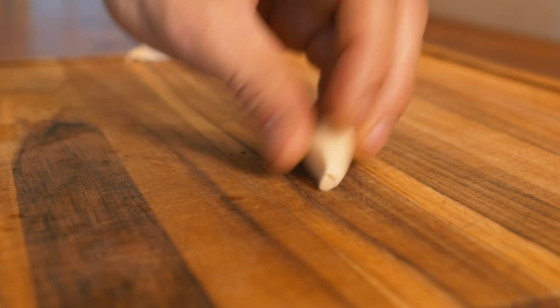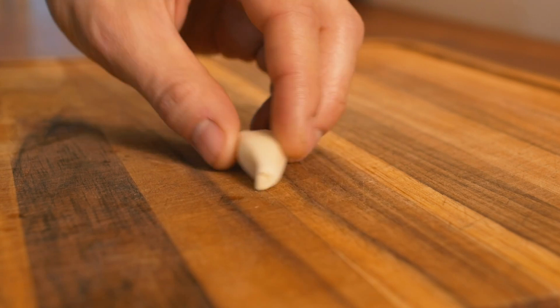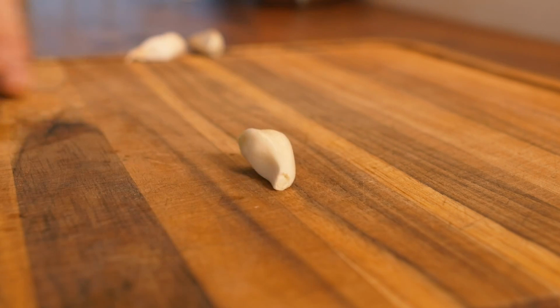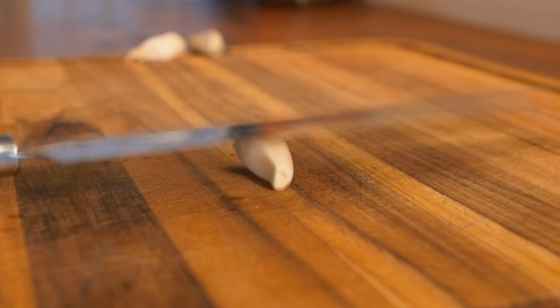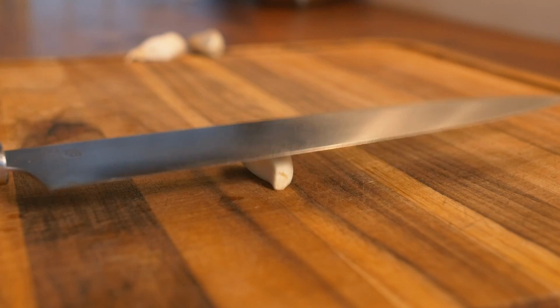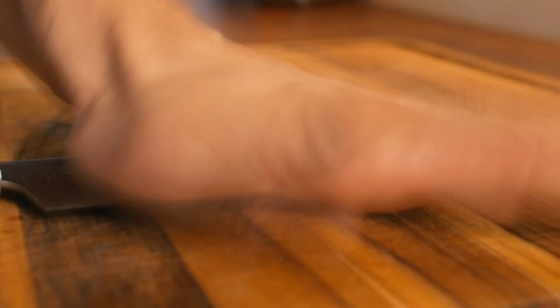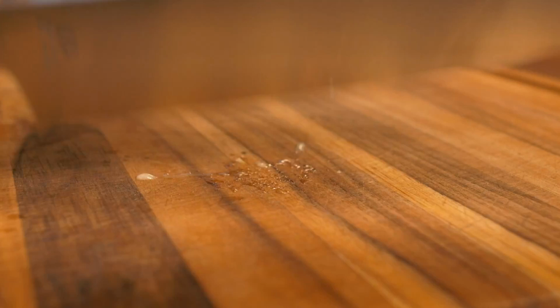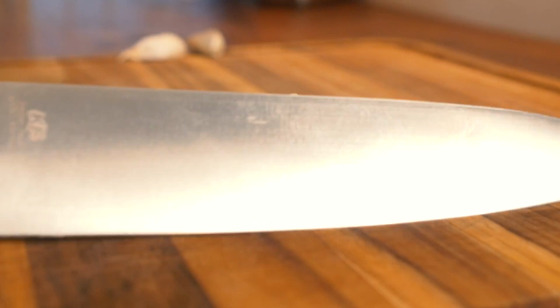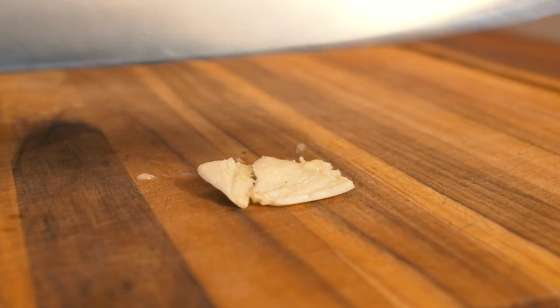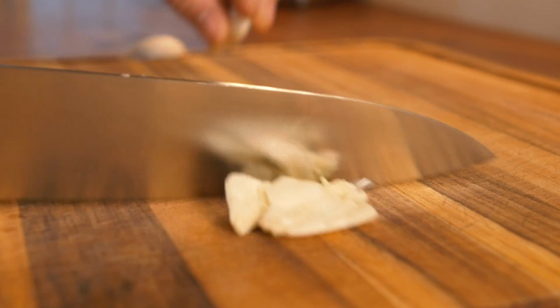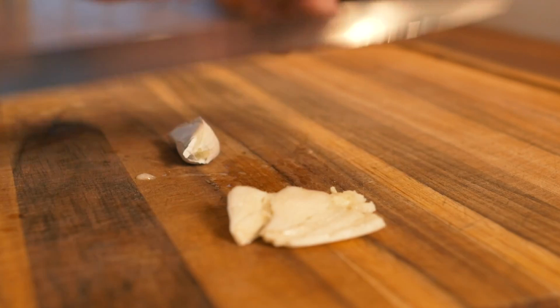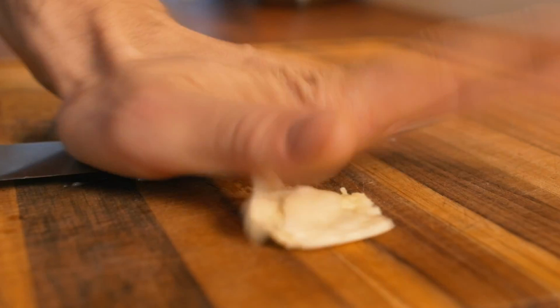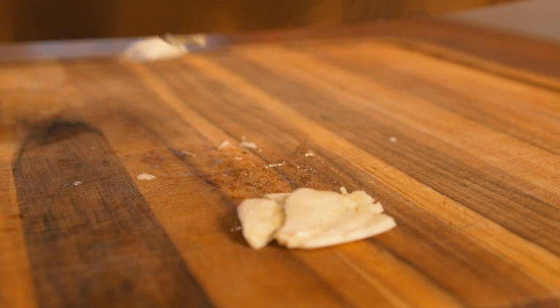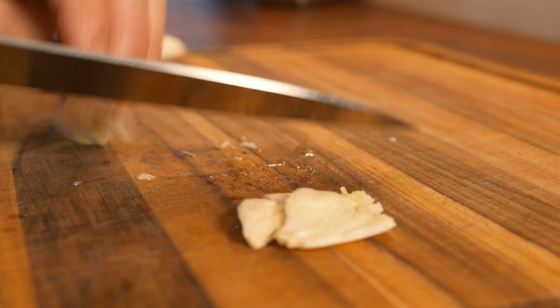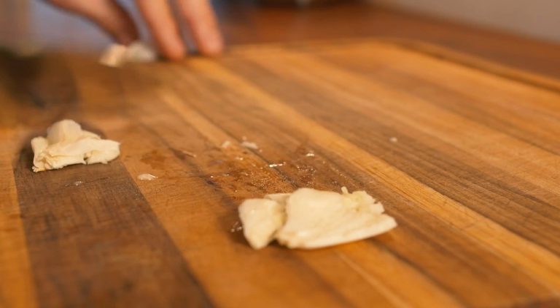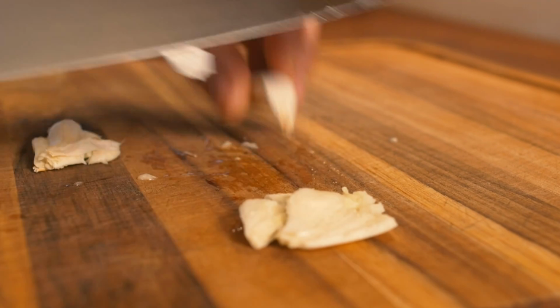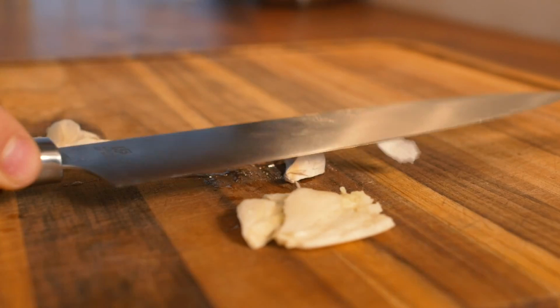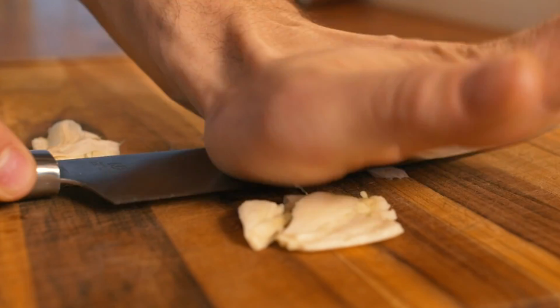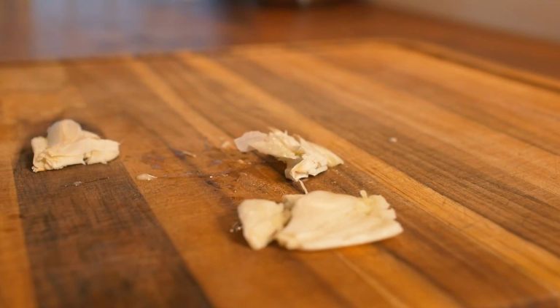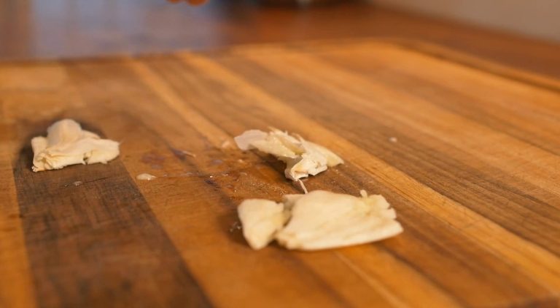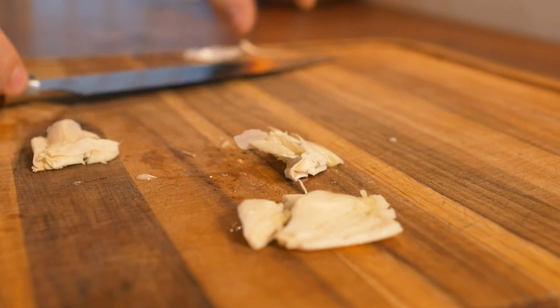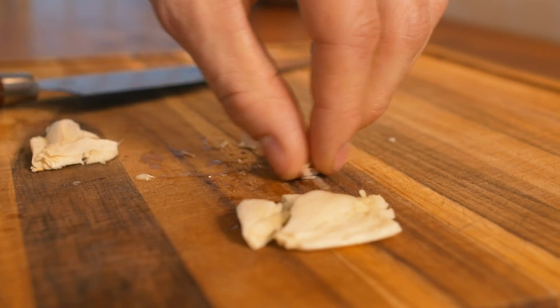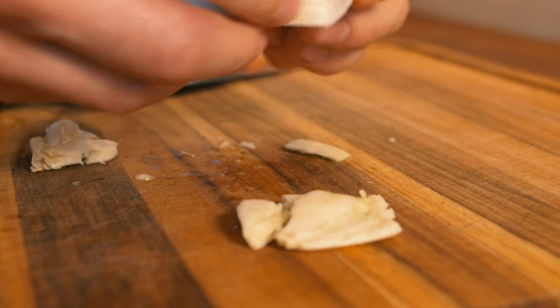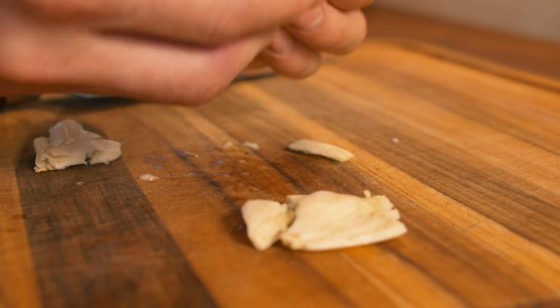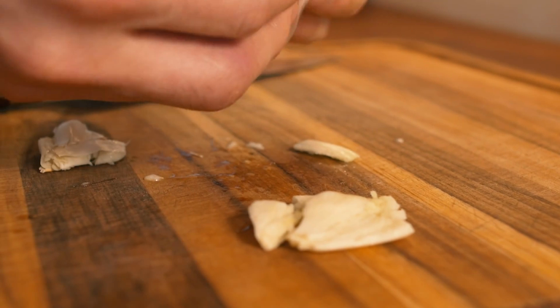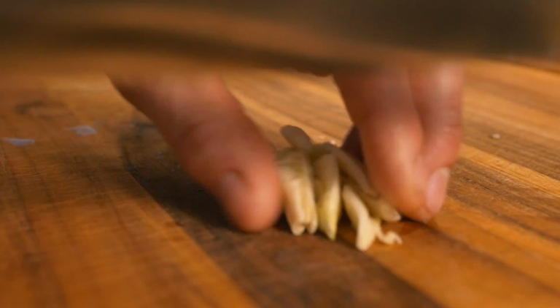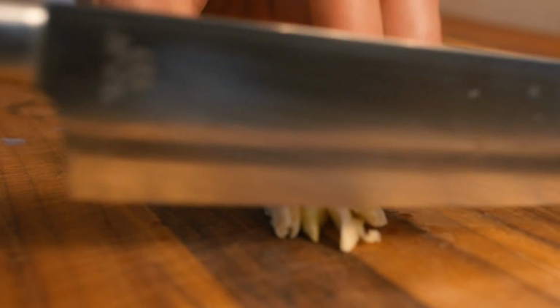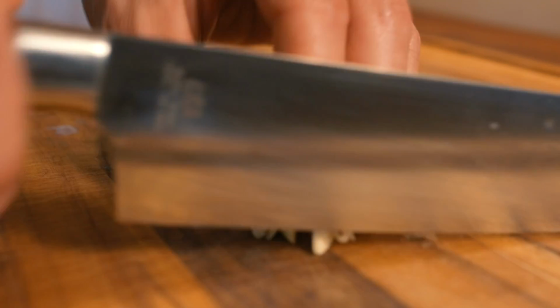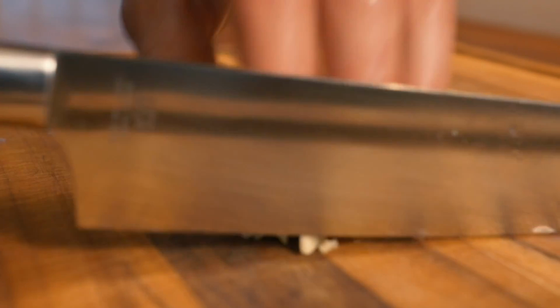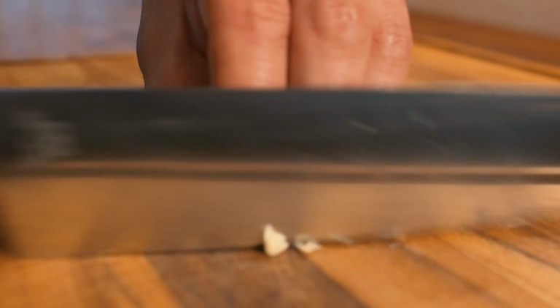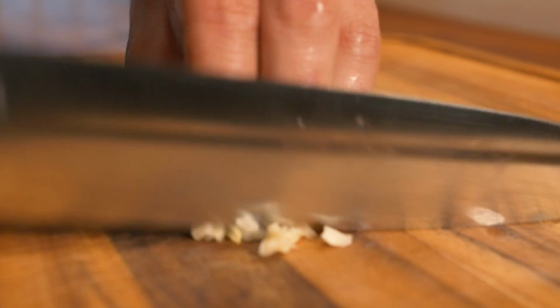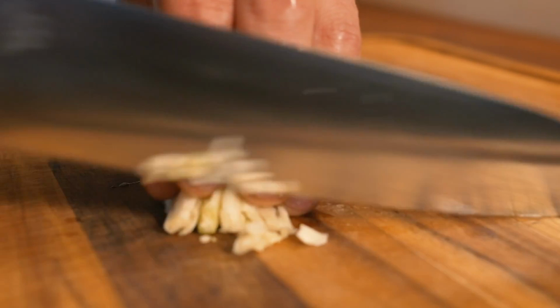So our first step is going to be to crush your garlic. Back of the hand on the knife, remove the skins. After you've crushed your garlic, just run your knife through it once.